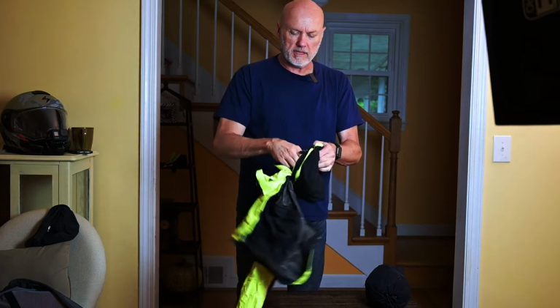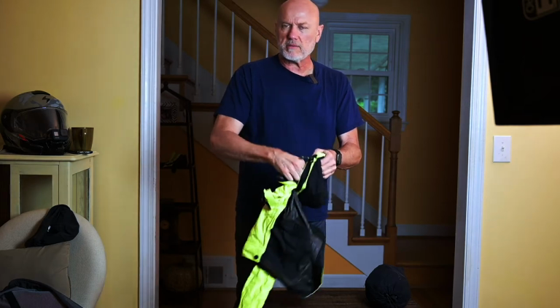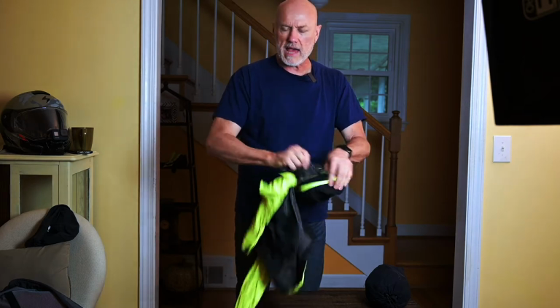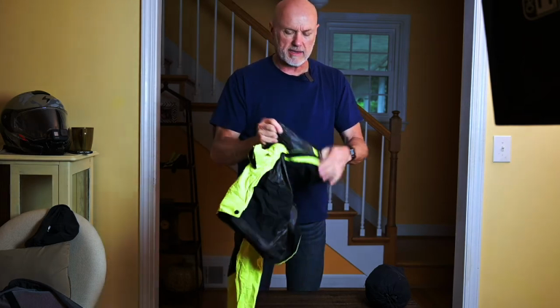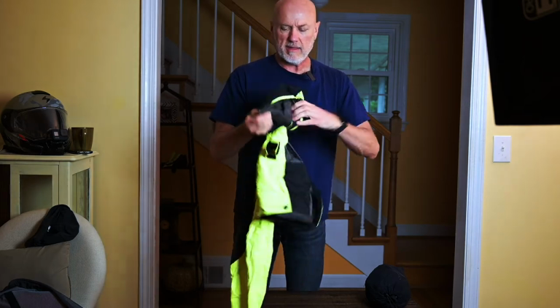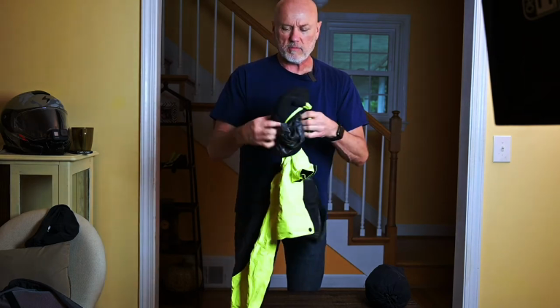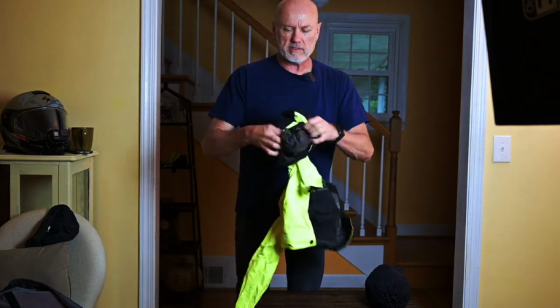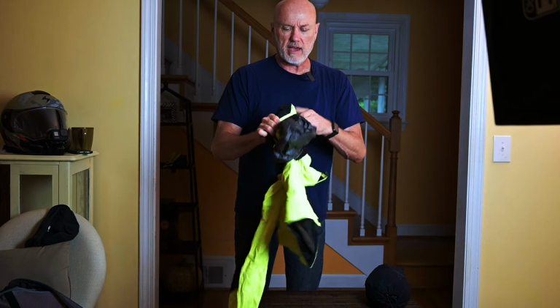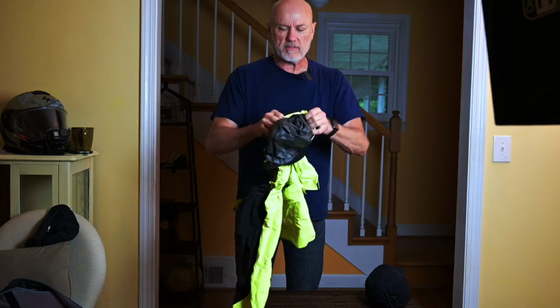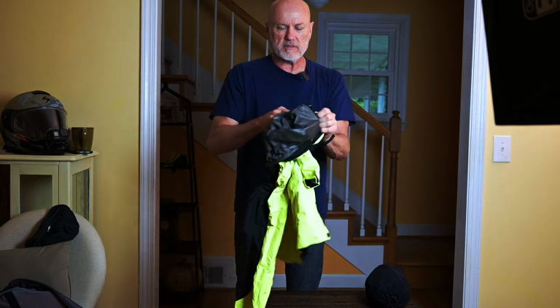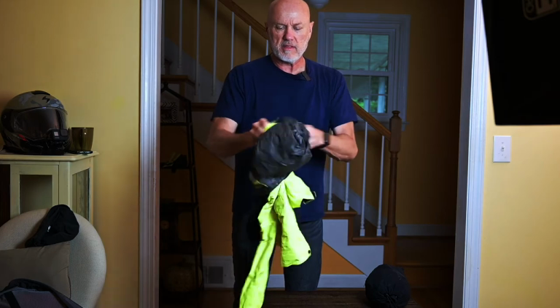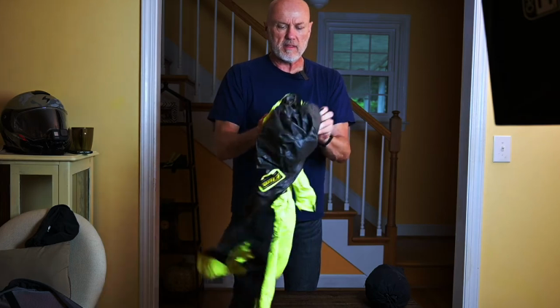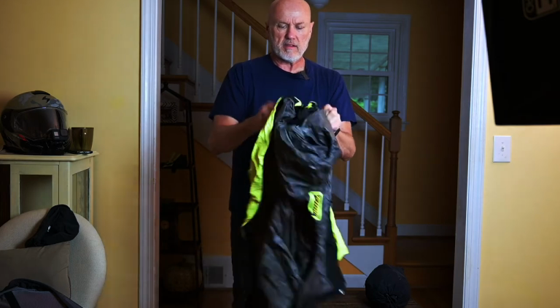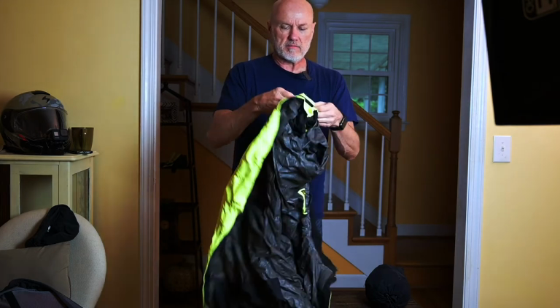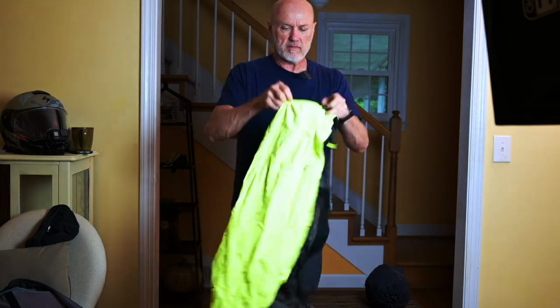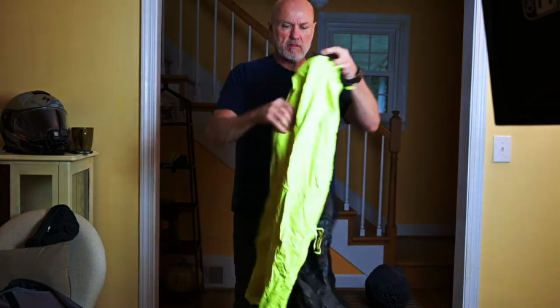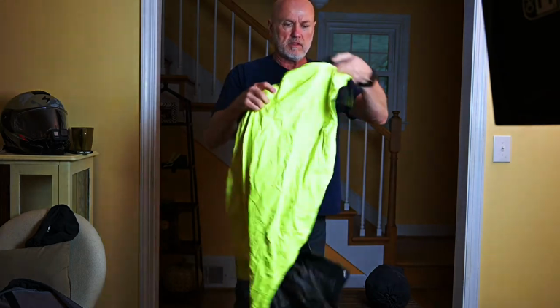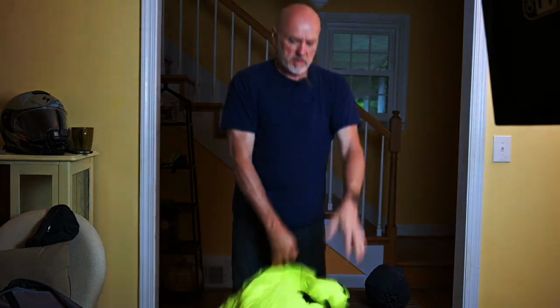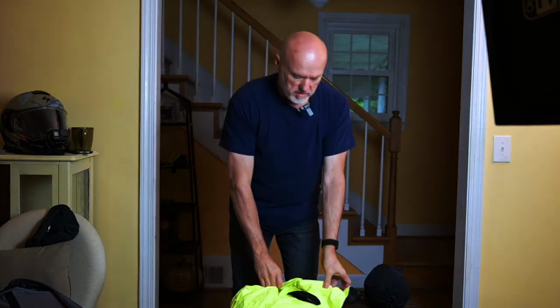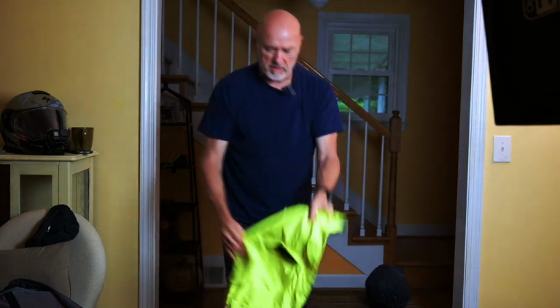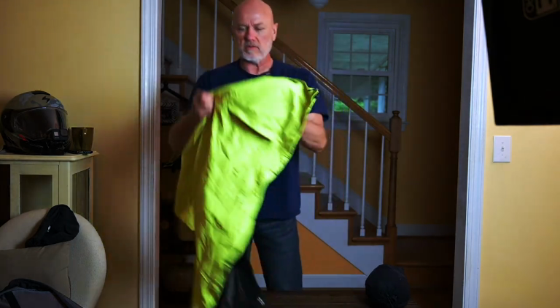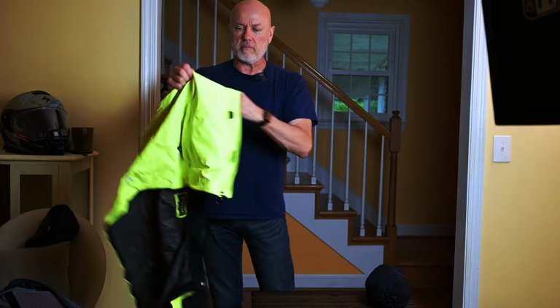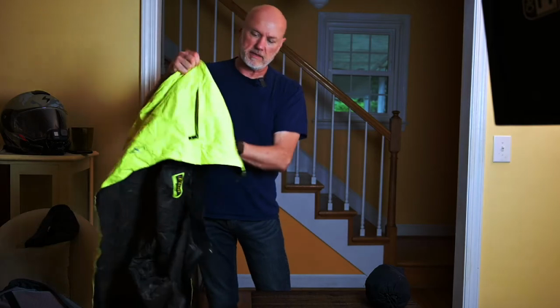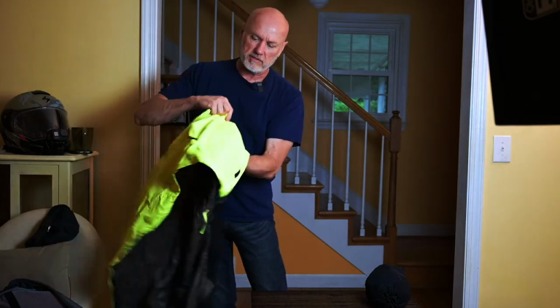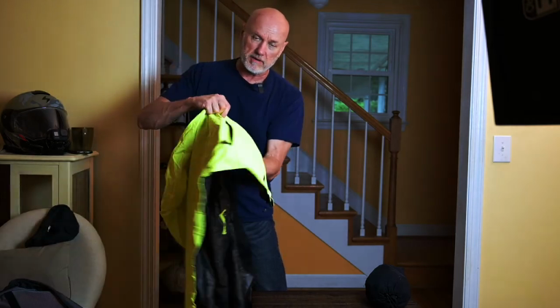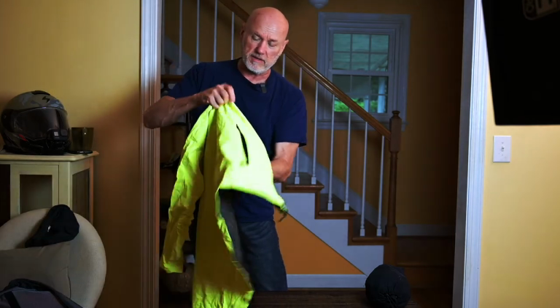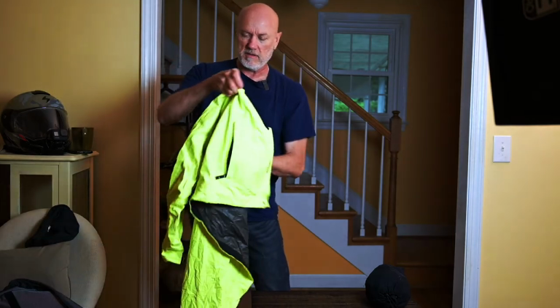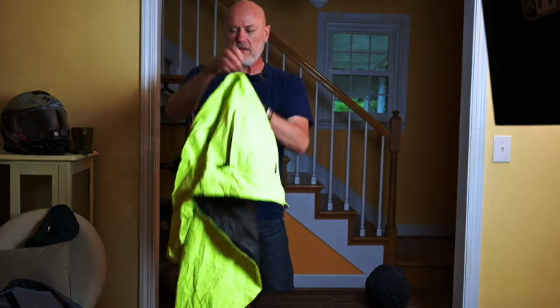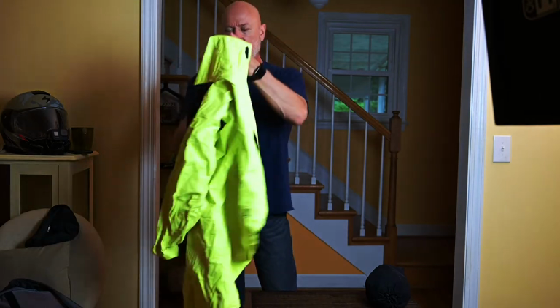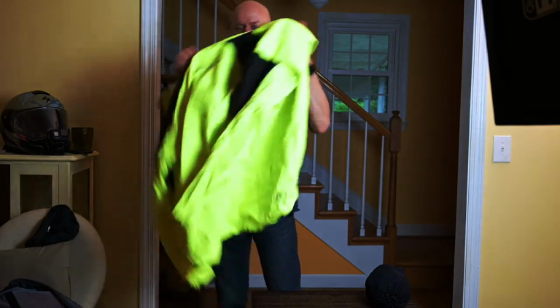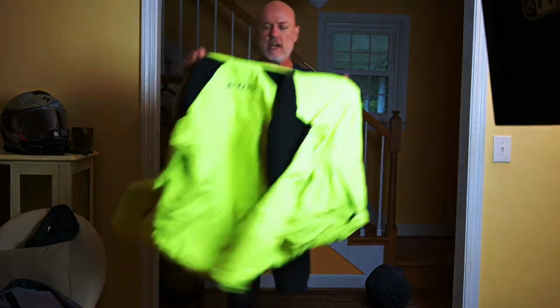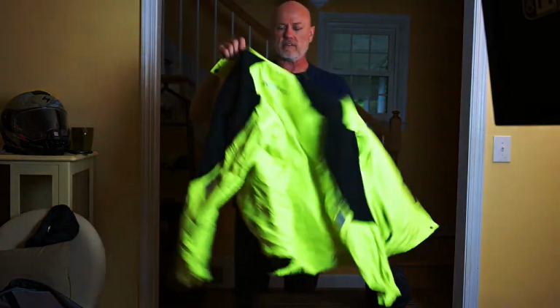This comes in black as well as the high-viz version. There's the pocket it just came out of right there, and this is the jacket itself.